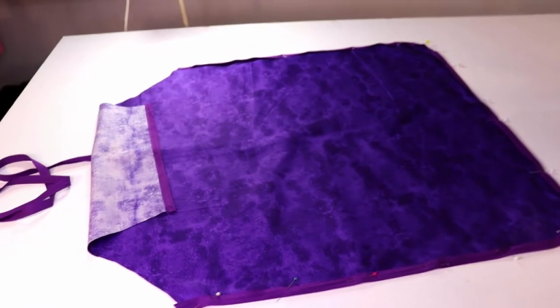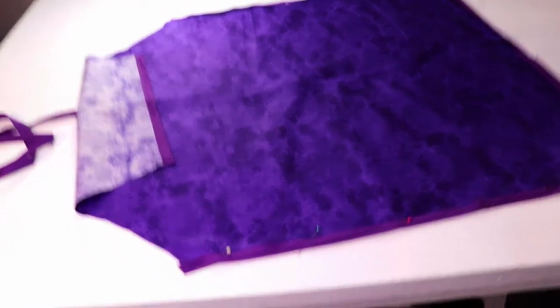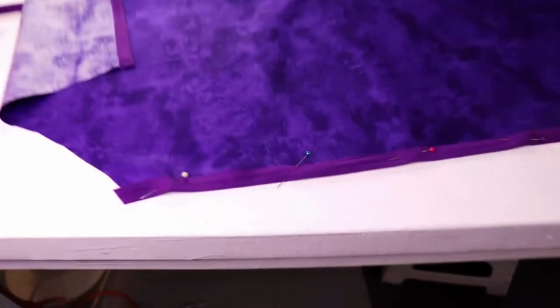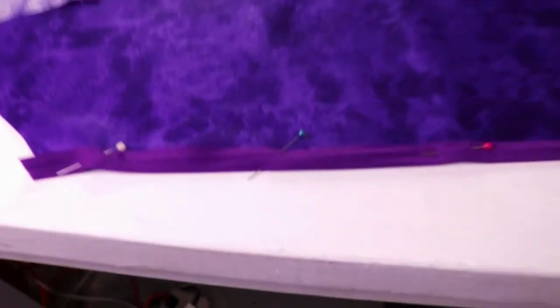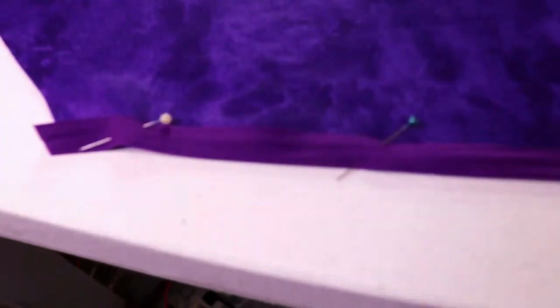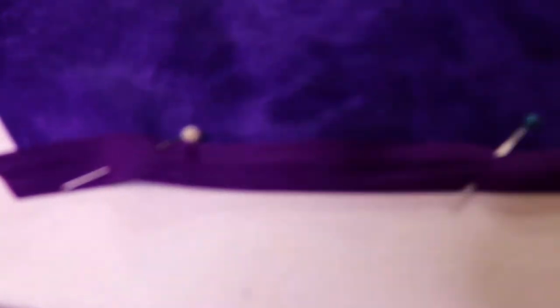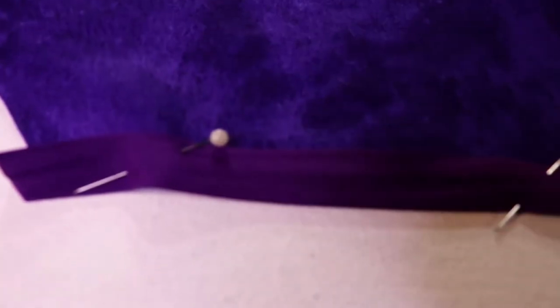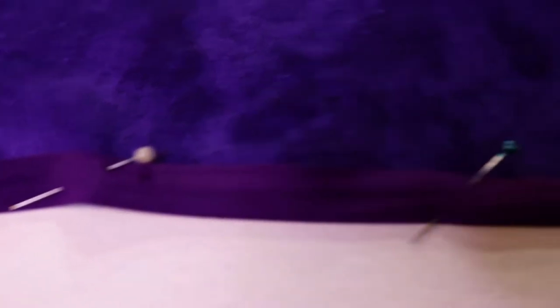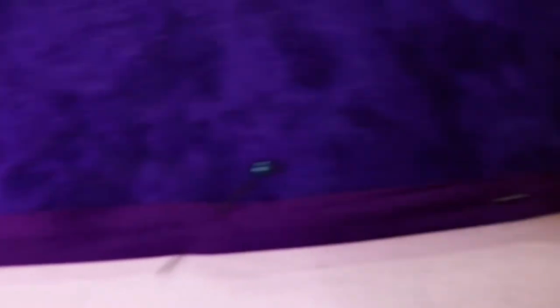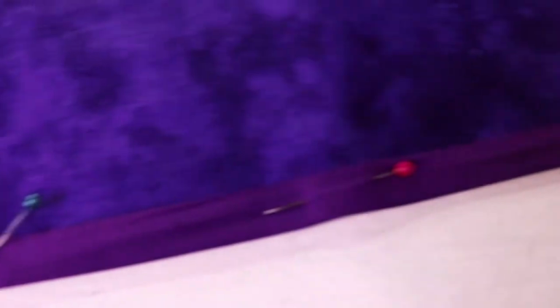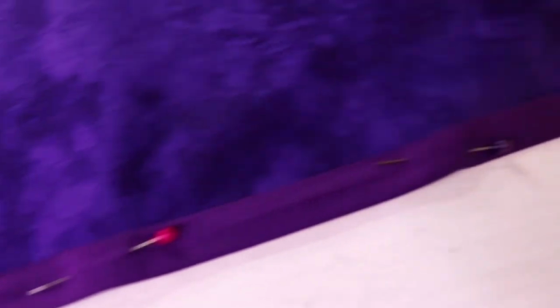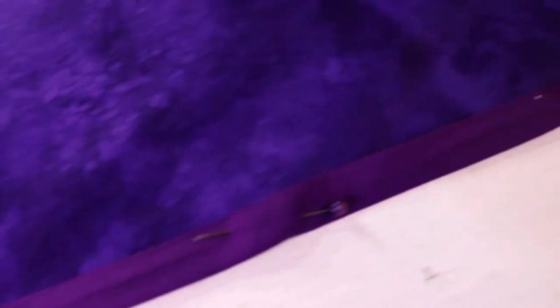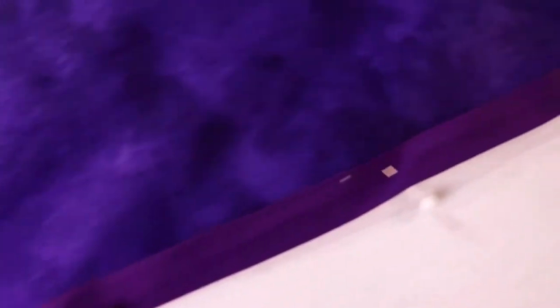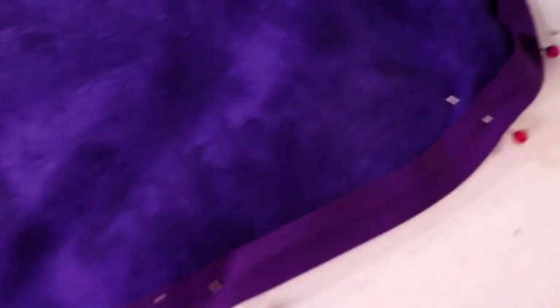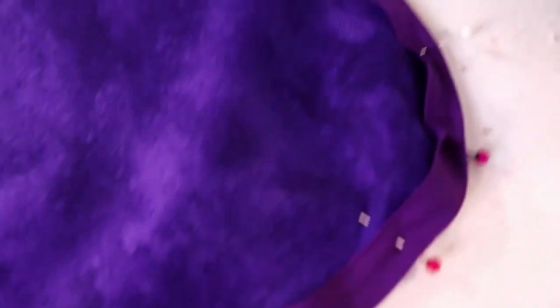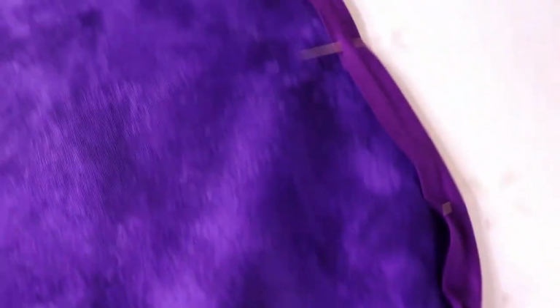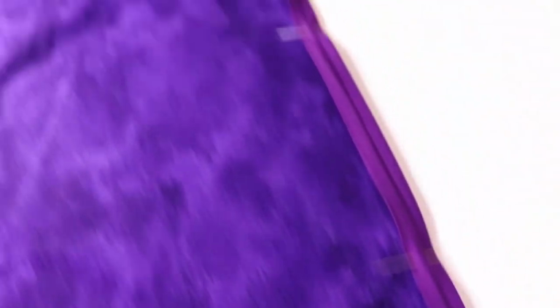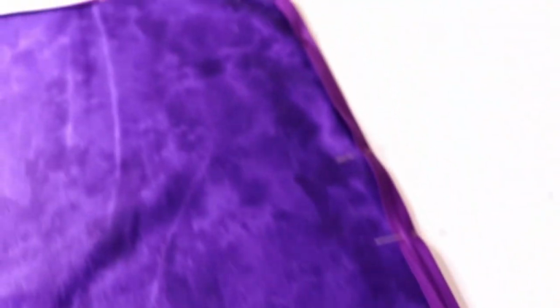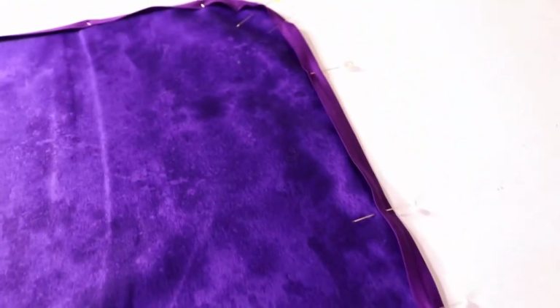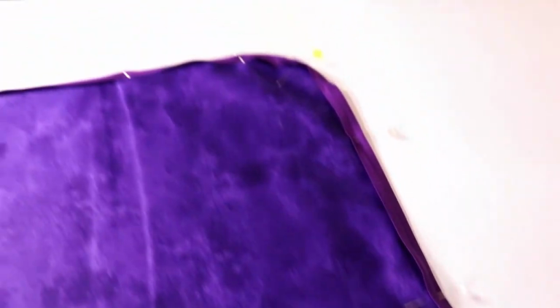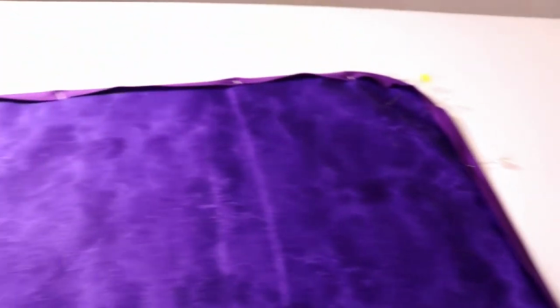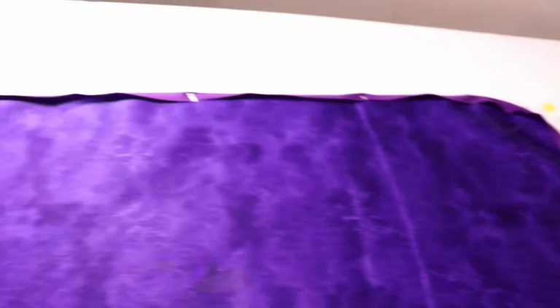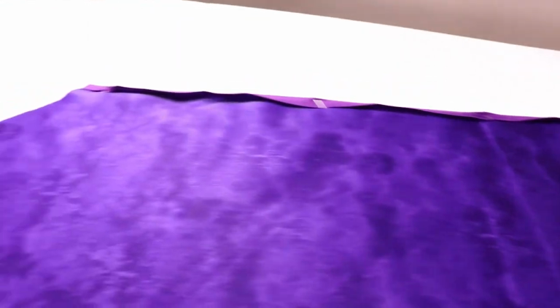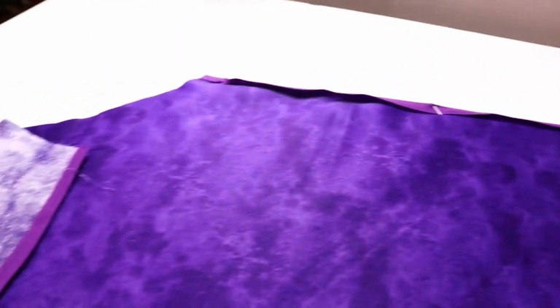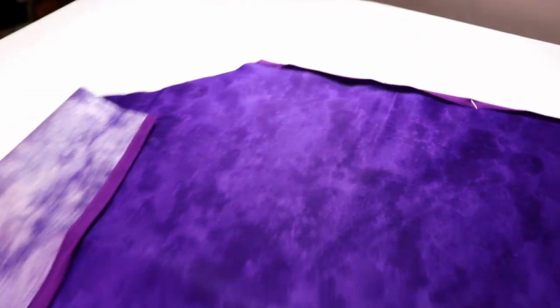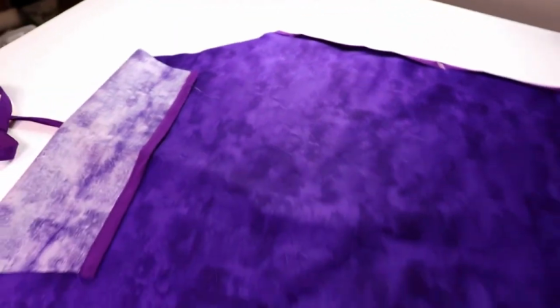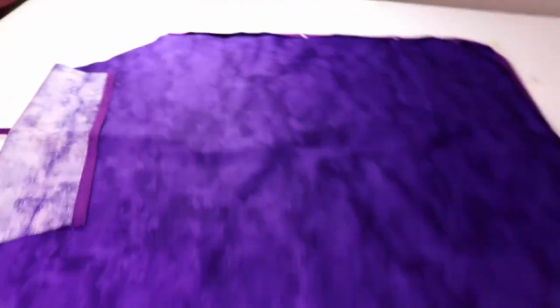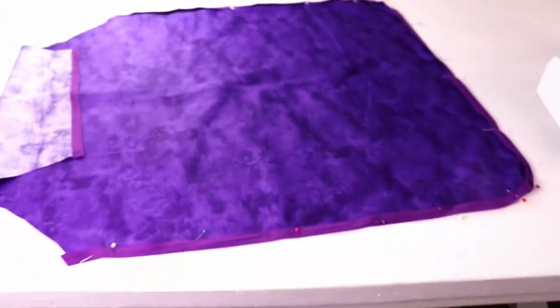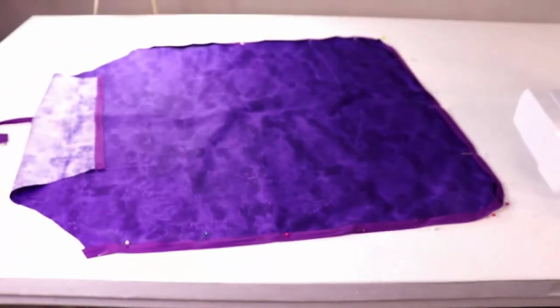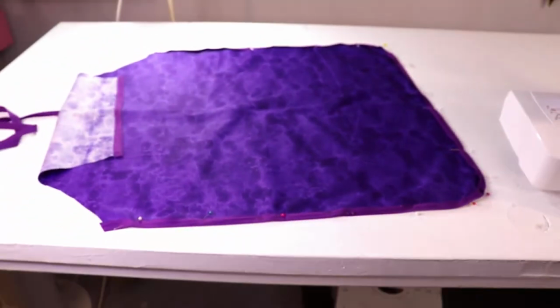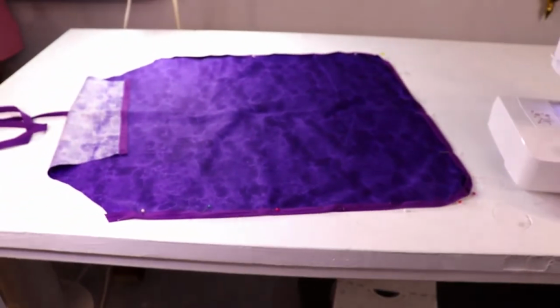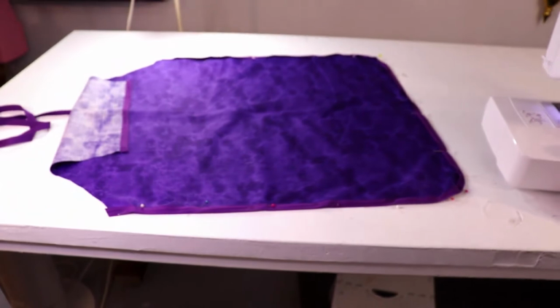Next I put tape on the large section at the bottom. I also made the bottom corners of the apron curve to make sewing around them easier. Use as many pins as you need.